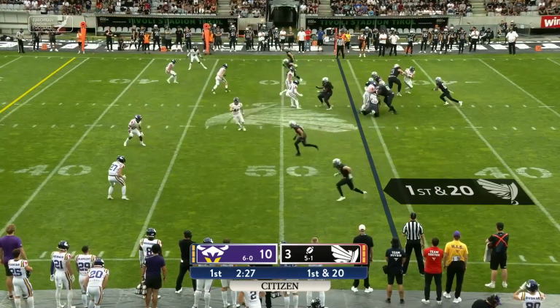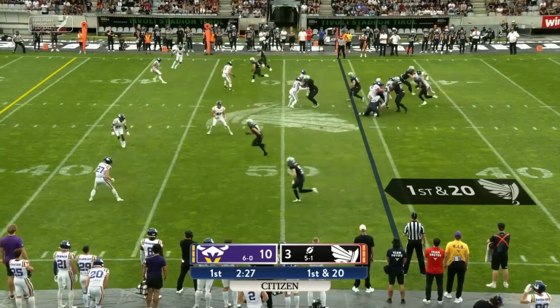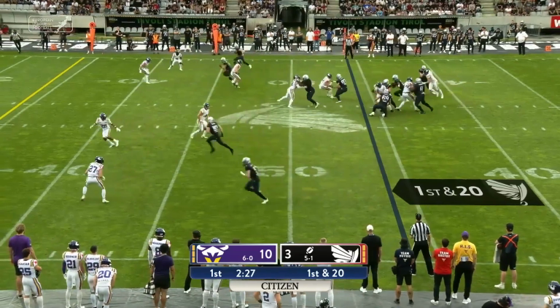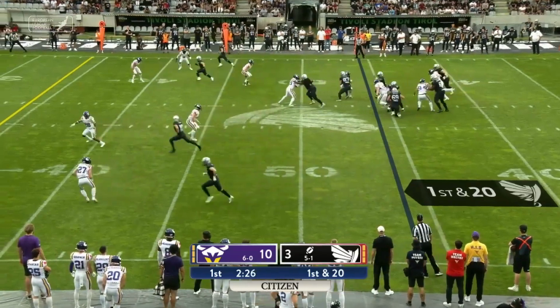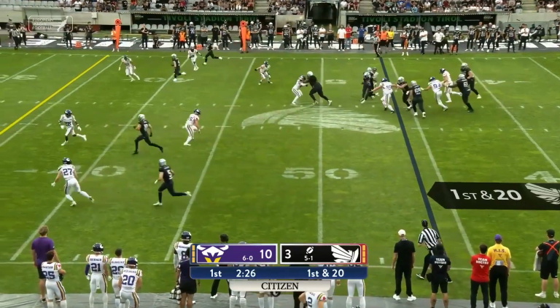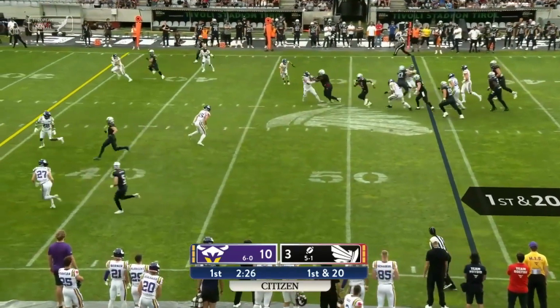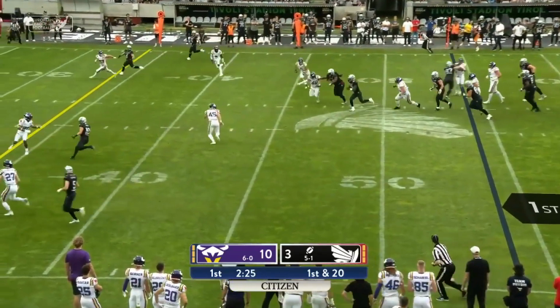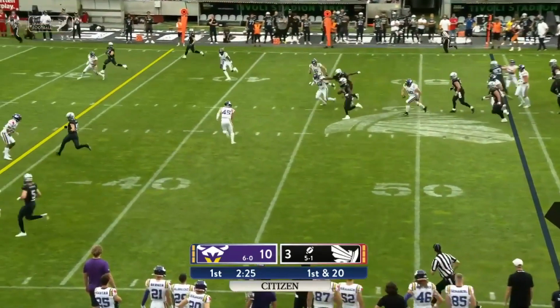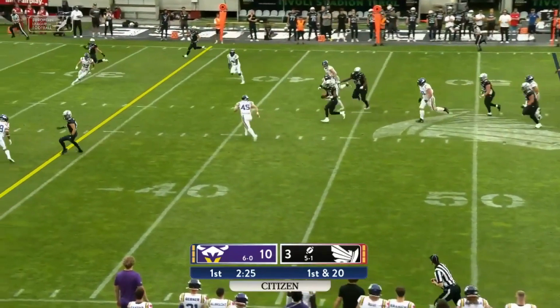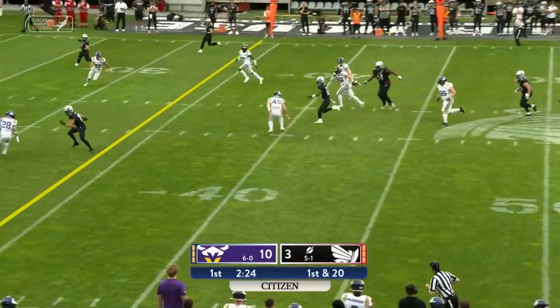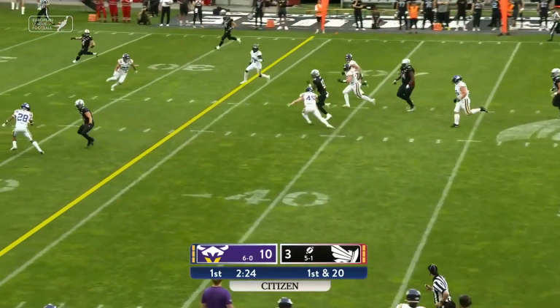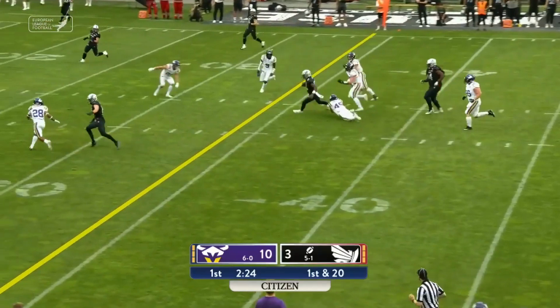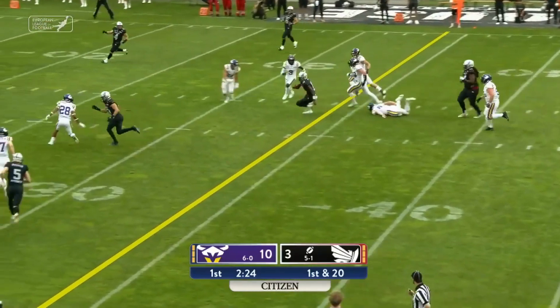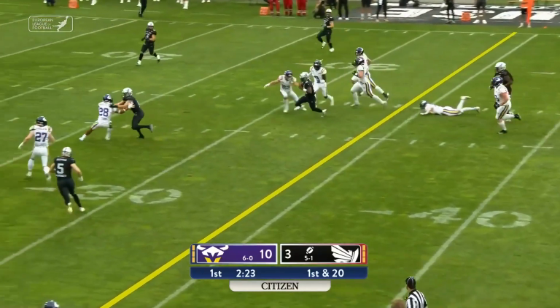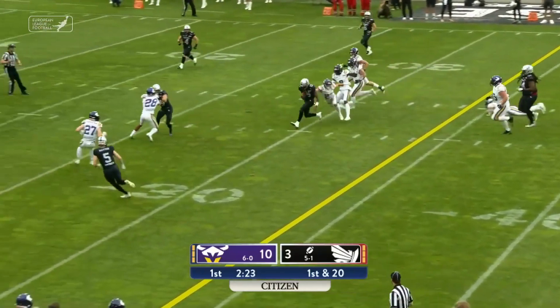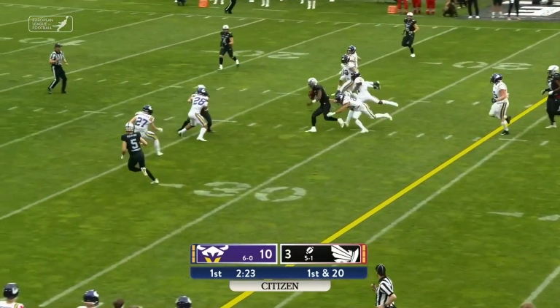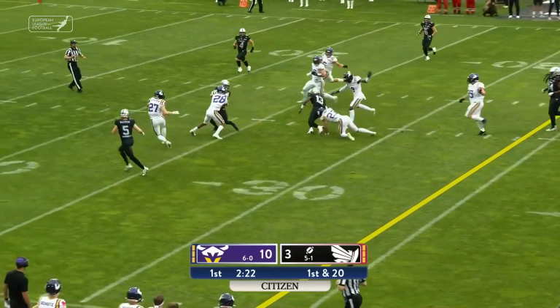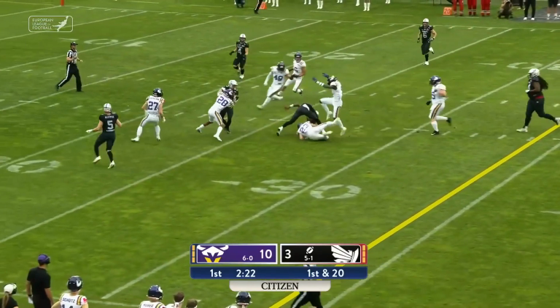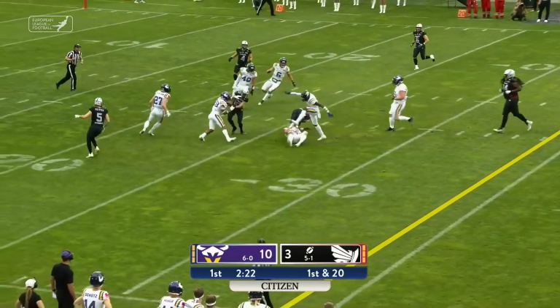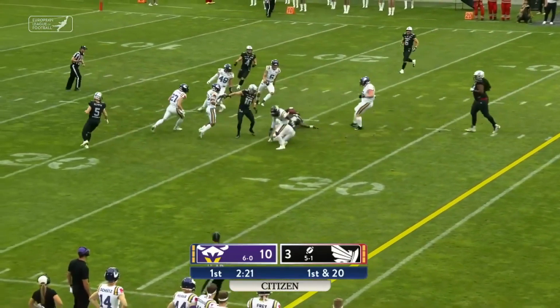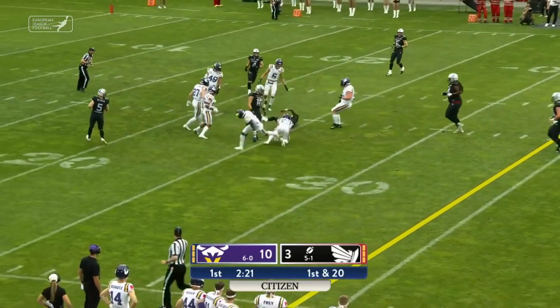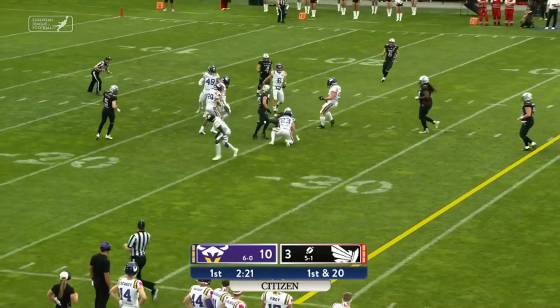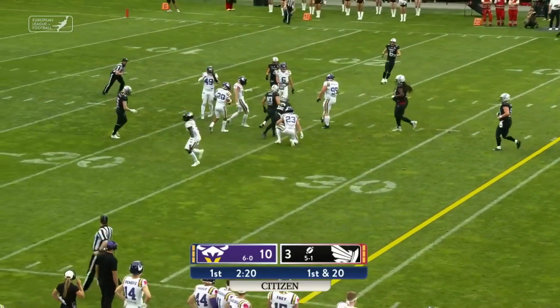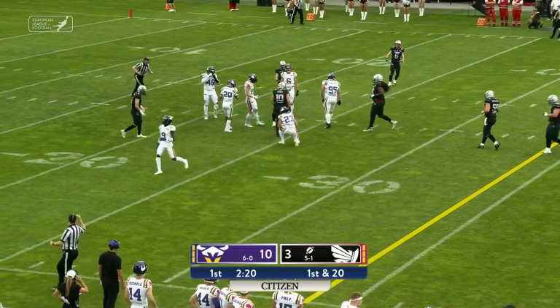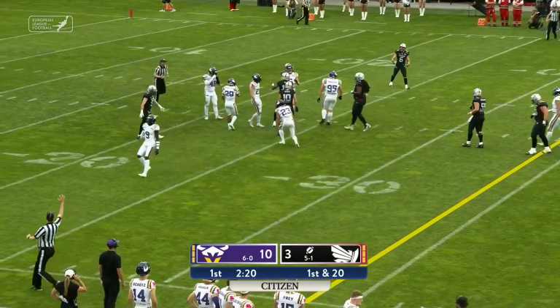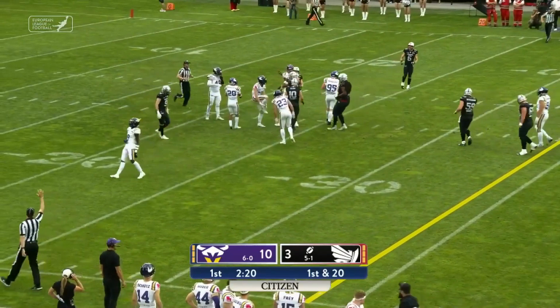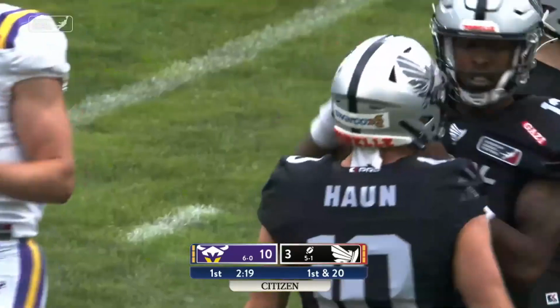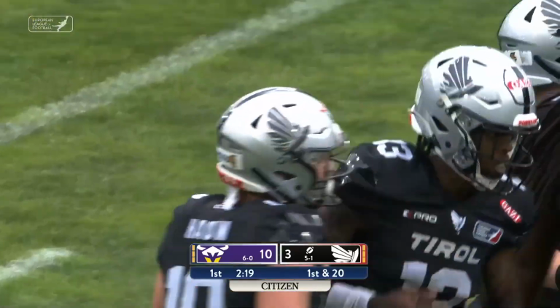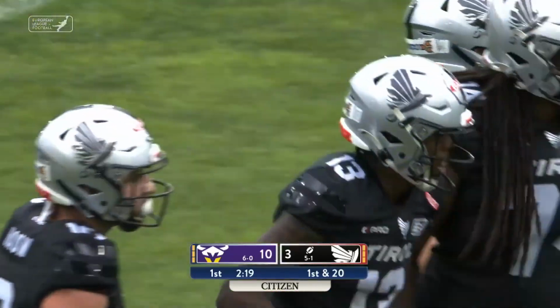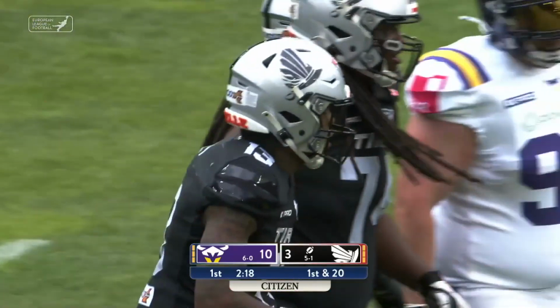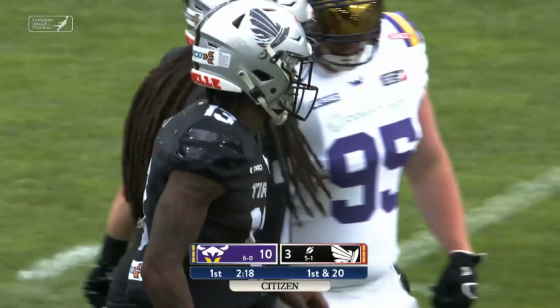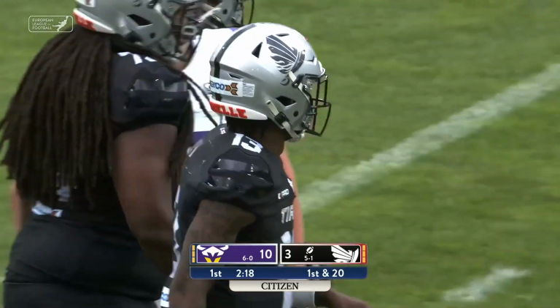Two-by-two on the outside for Perry. He's going to run it himself. Still on his feet across the 40, 35-30 — Nicosi Perry all the way down to the 25-yard line.